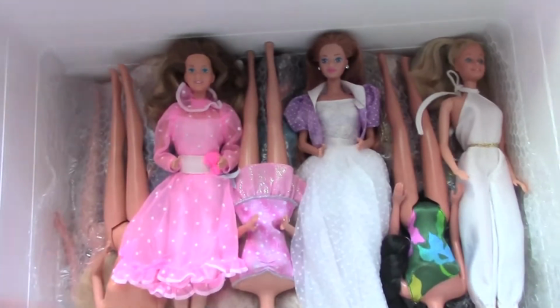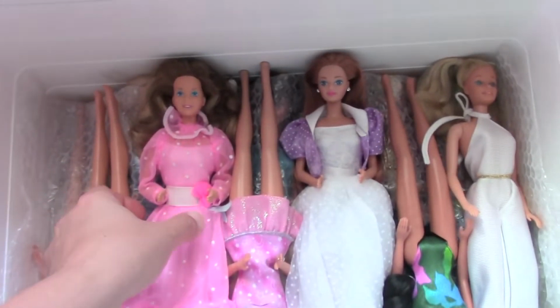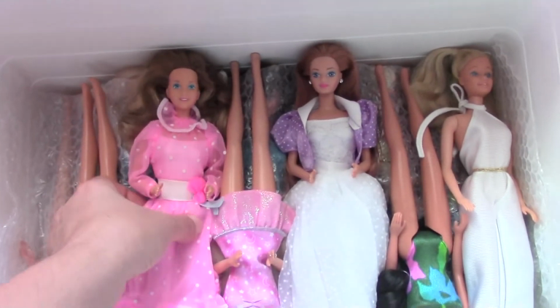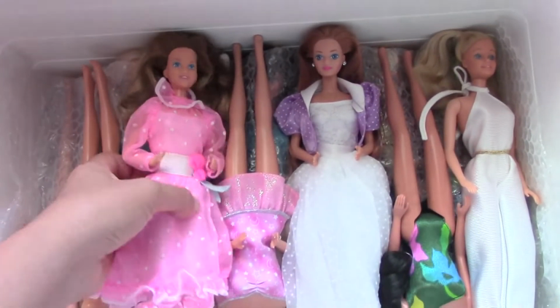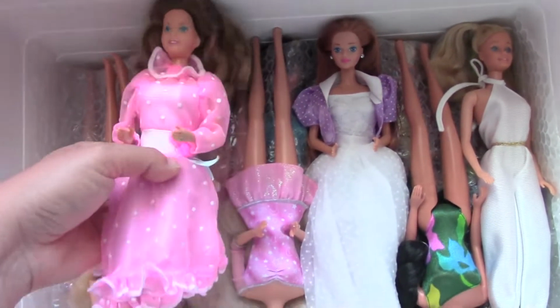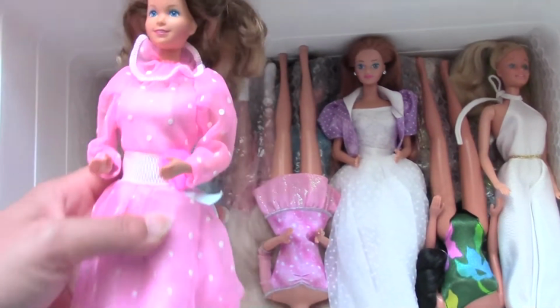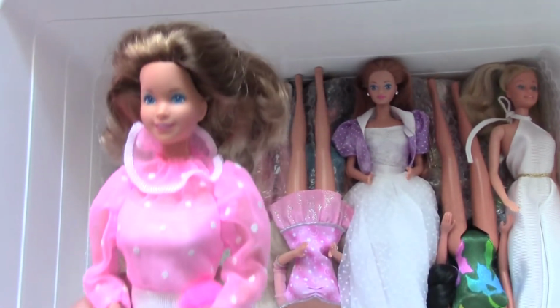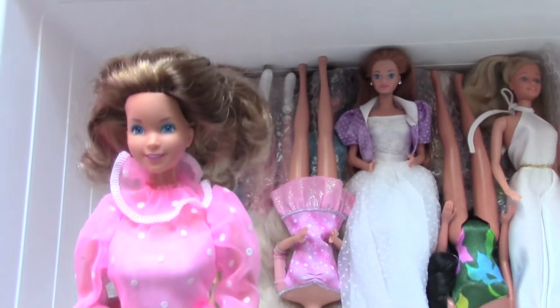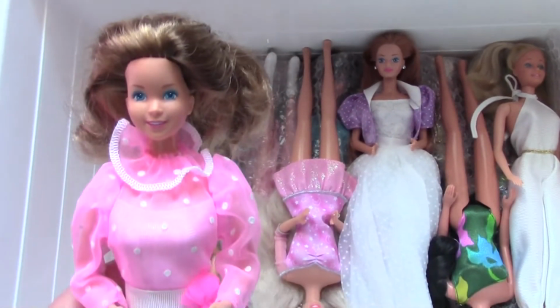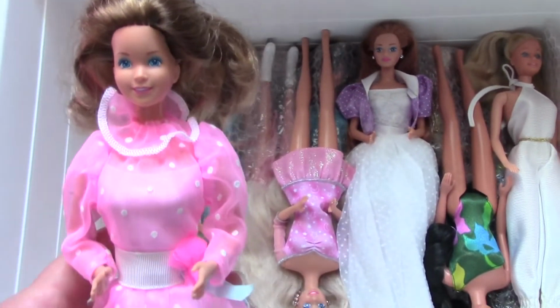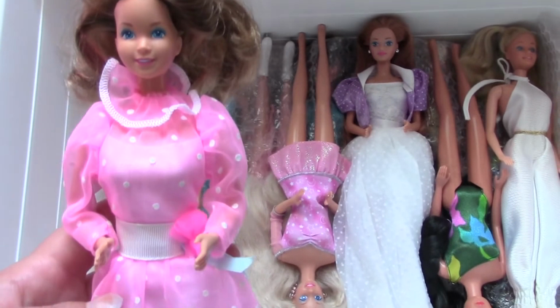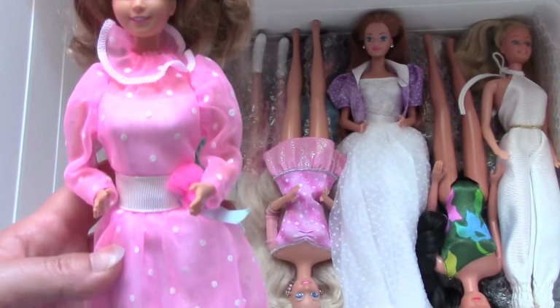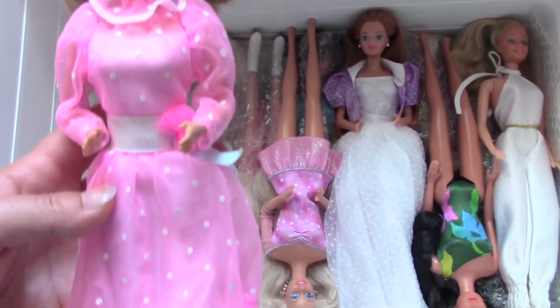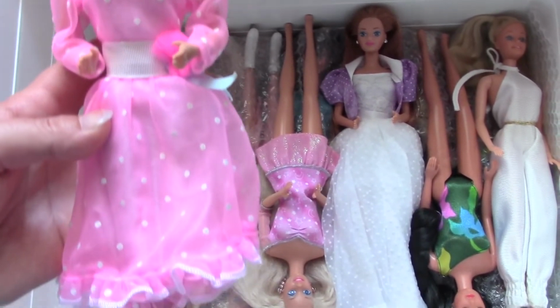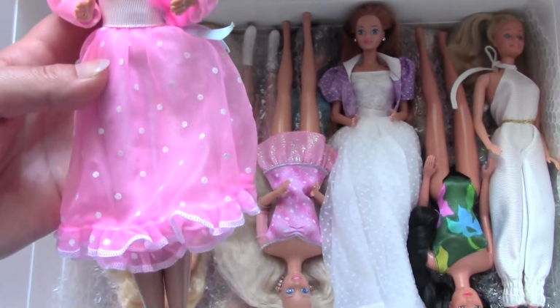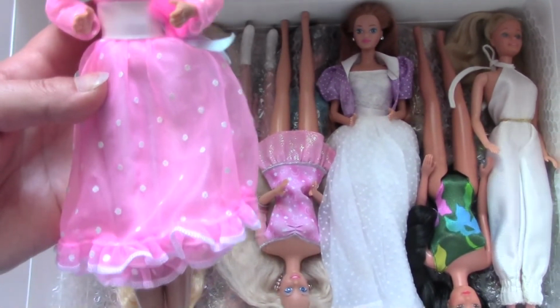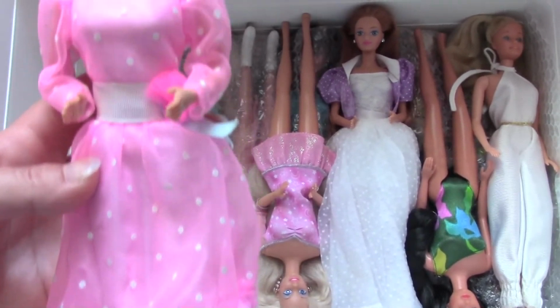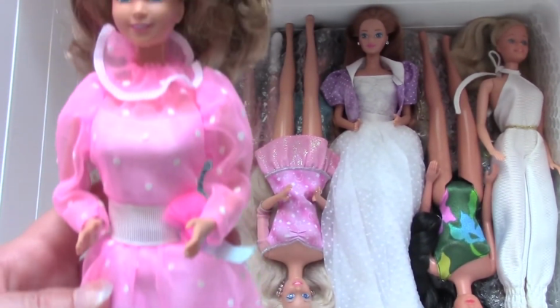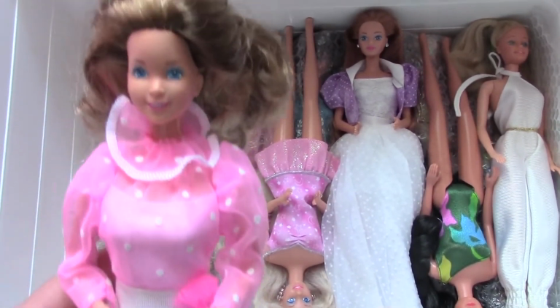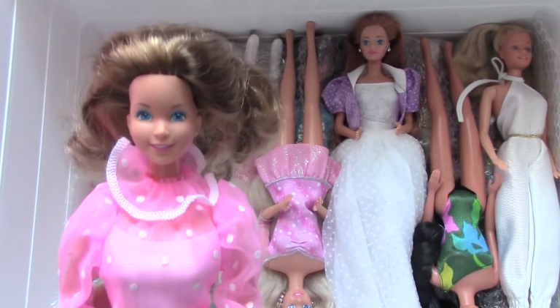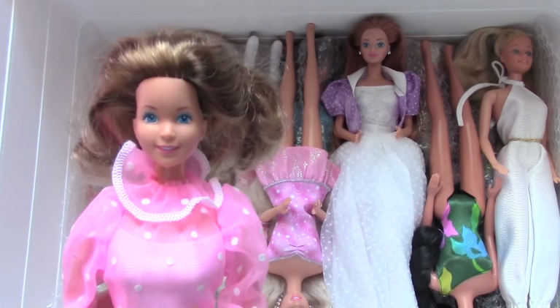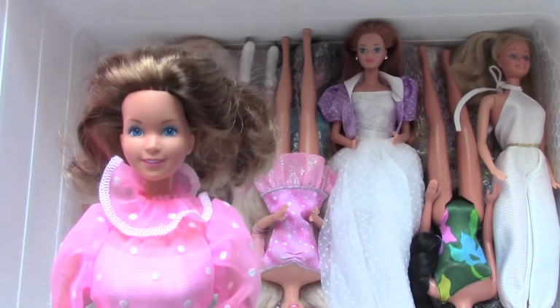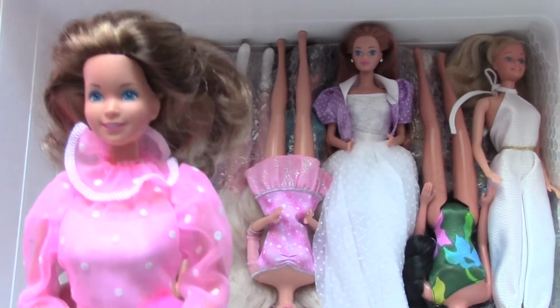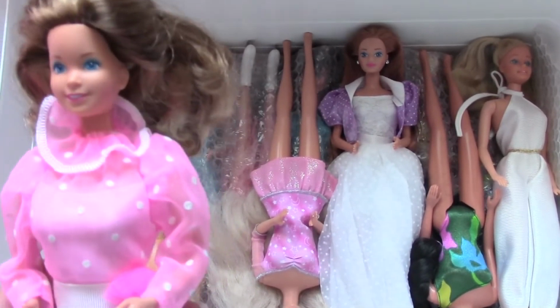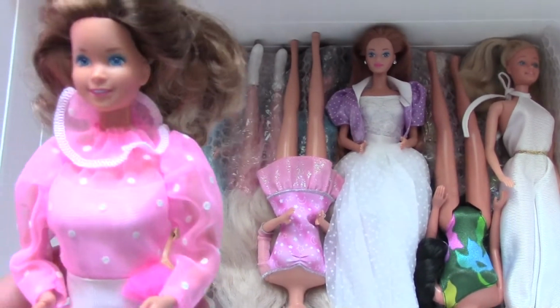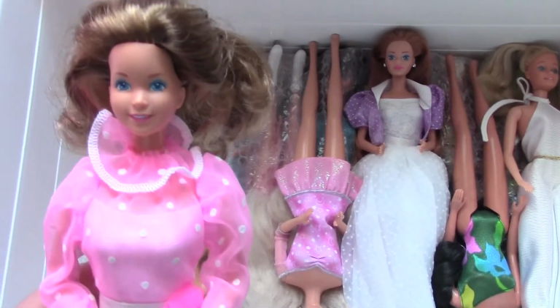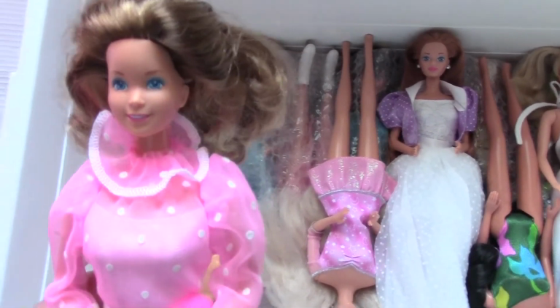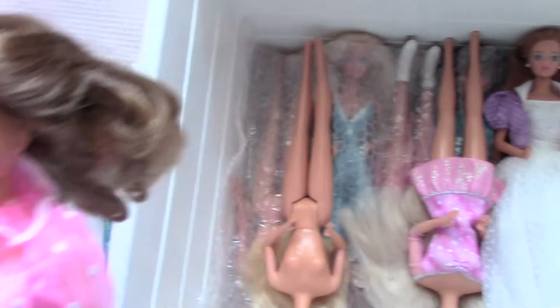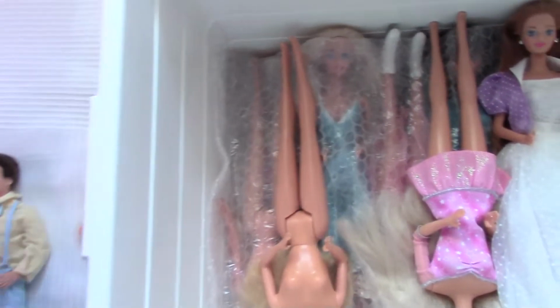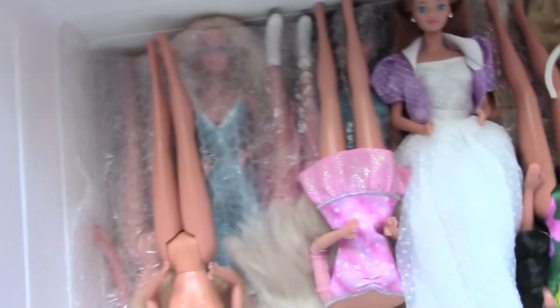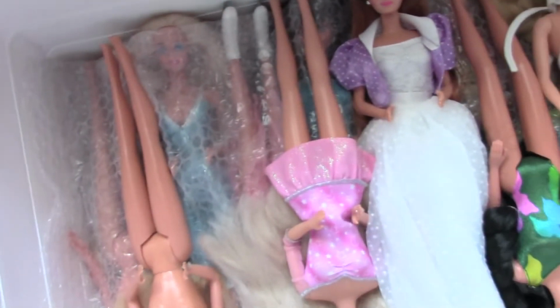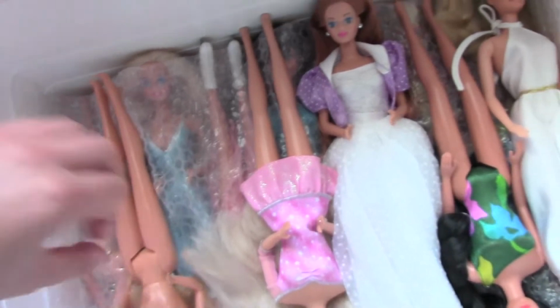The next doll is a Heart Family Mama, and I really love this little dress — I chose it for her especially. I think she looks really cool in it, so definitely she will stay.